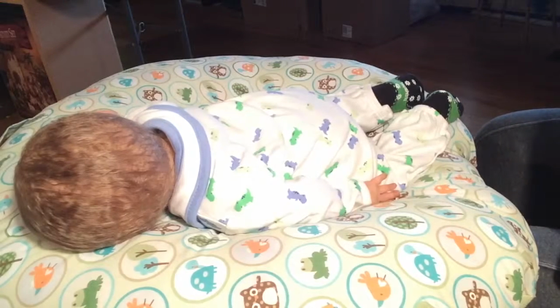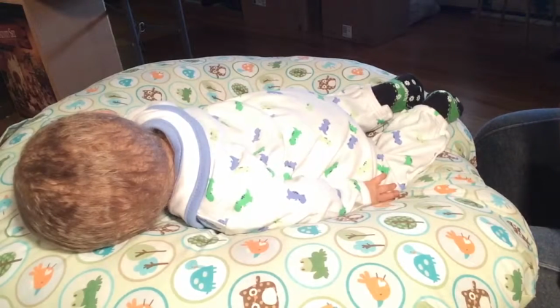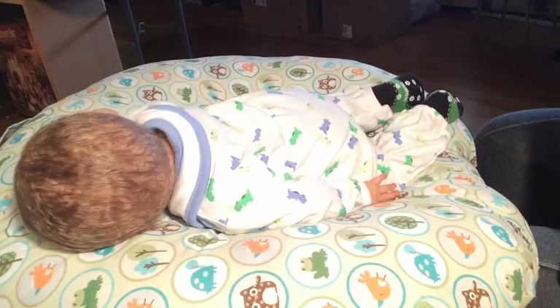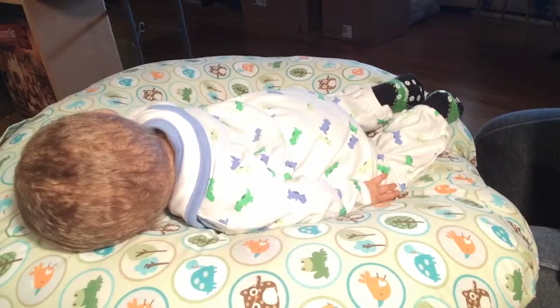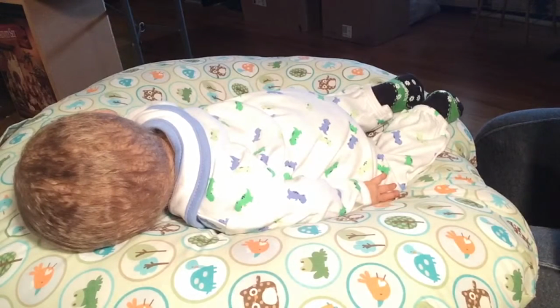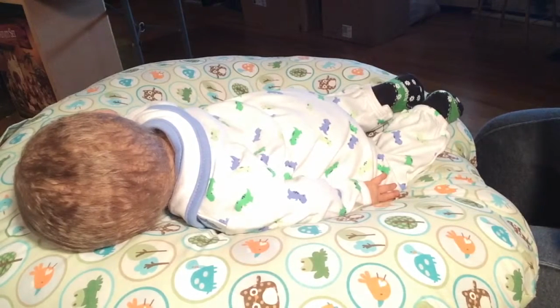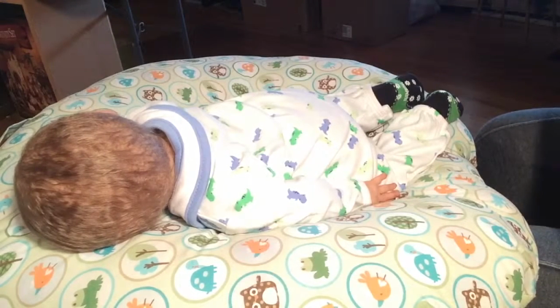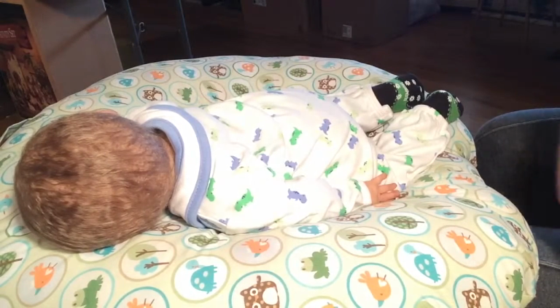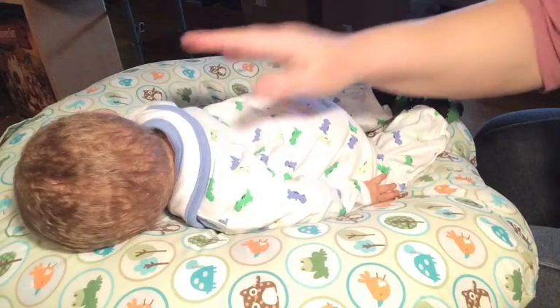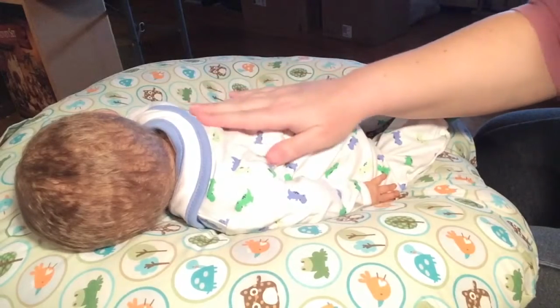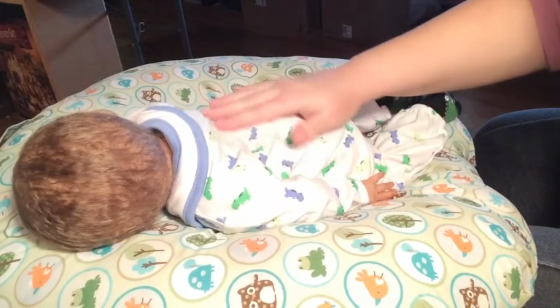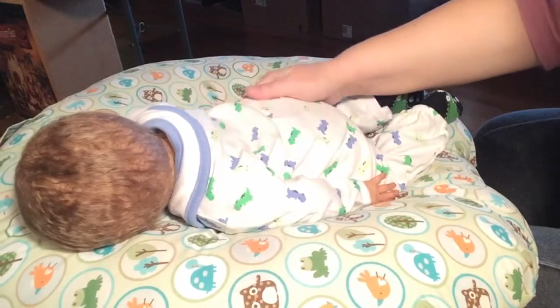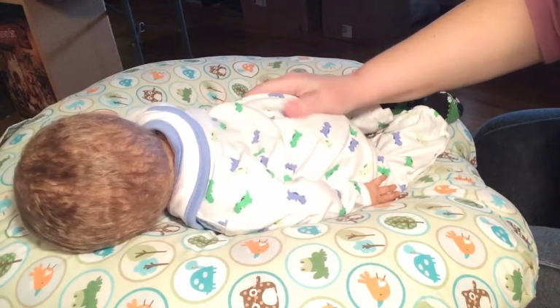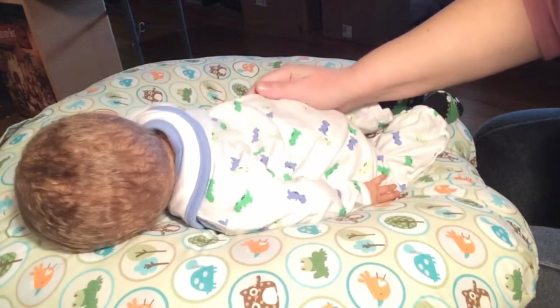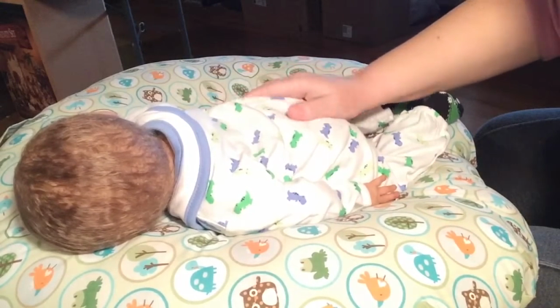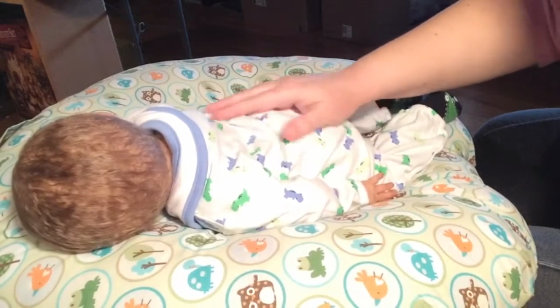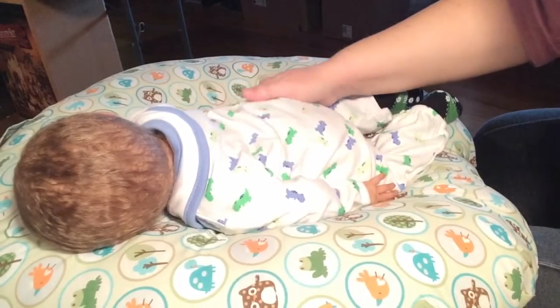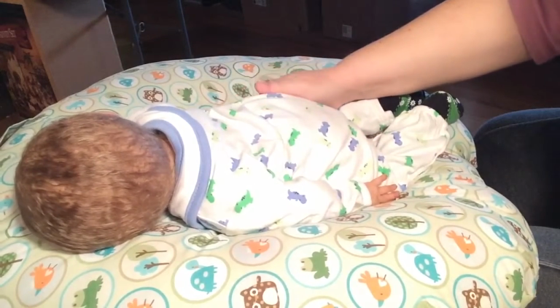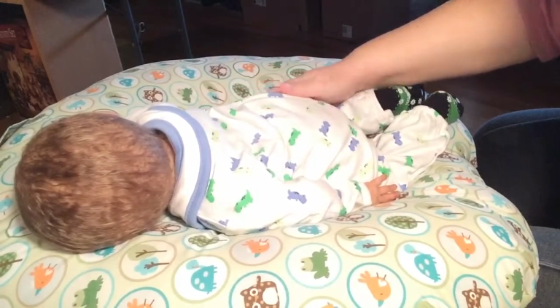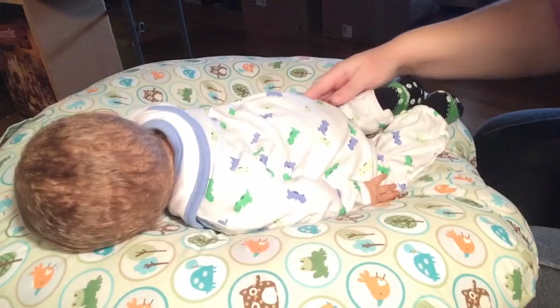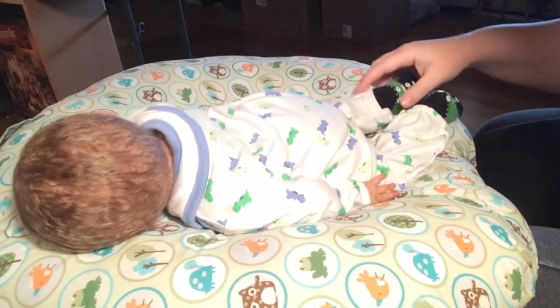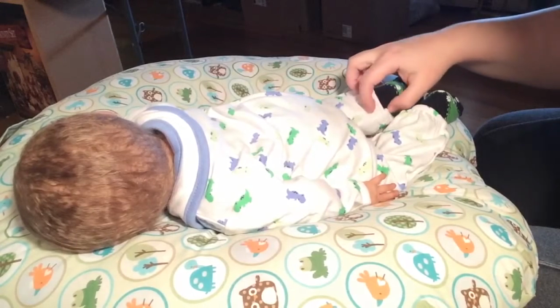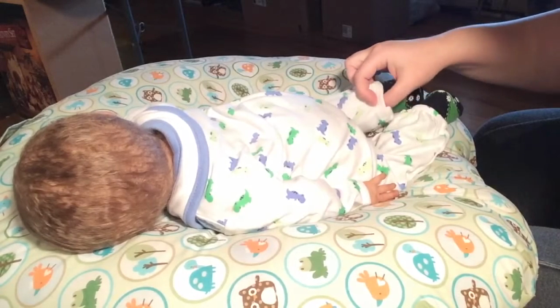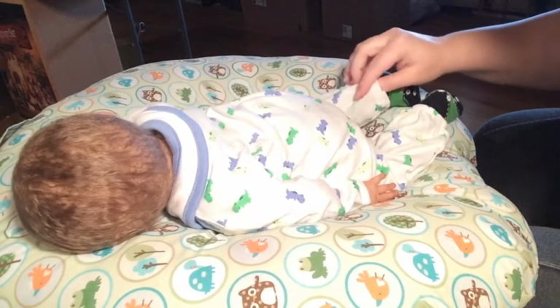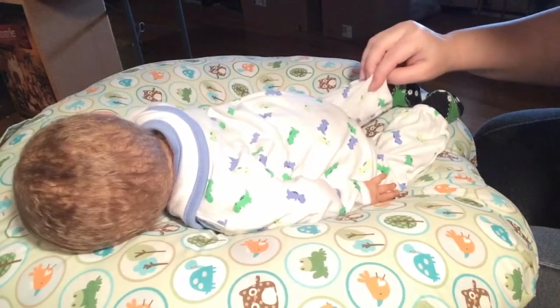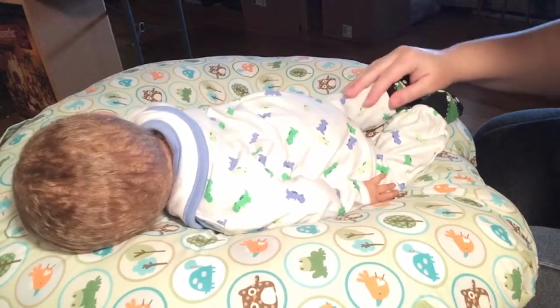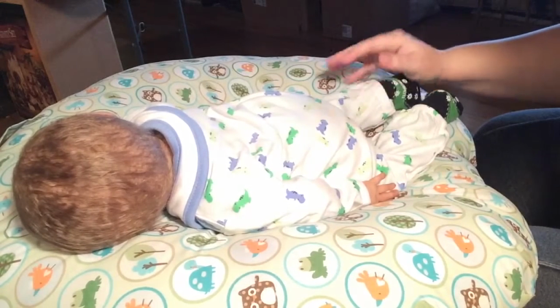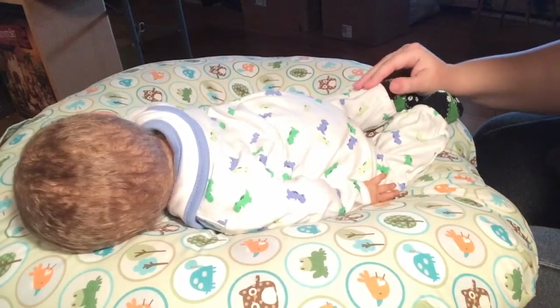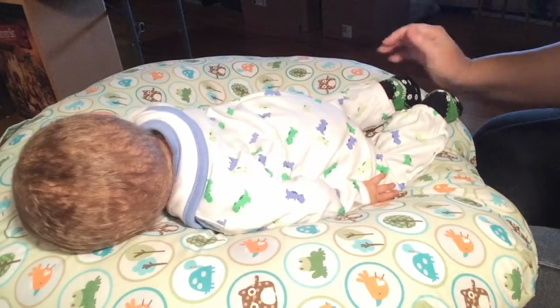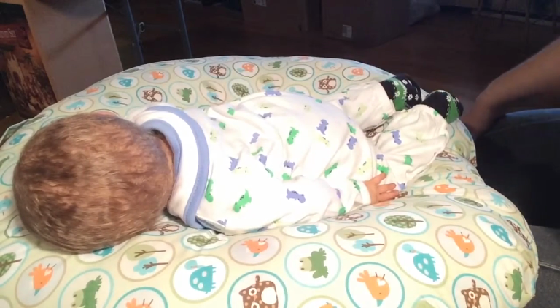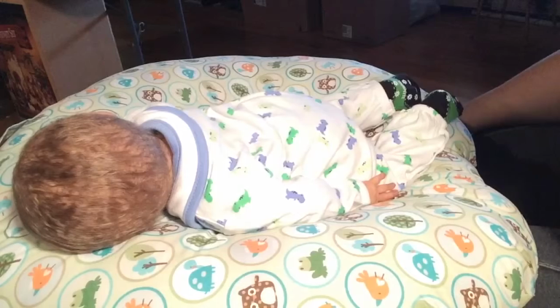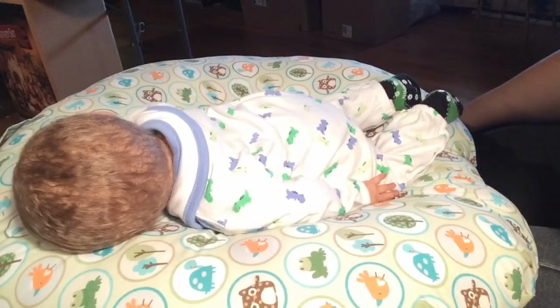Hello everyone again. I'm back with little Adam. He's taking a snooze. He's got a full belly from his feeding video earlier and a nice clean diaper, and I thought I would comb the back of his hair a little bit.